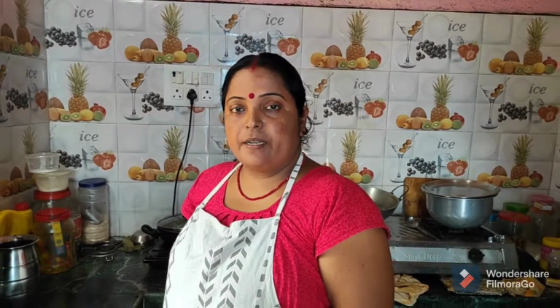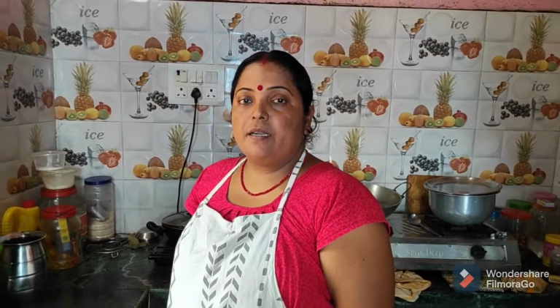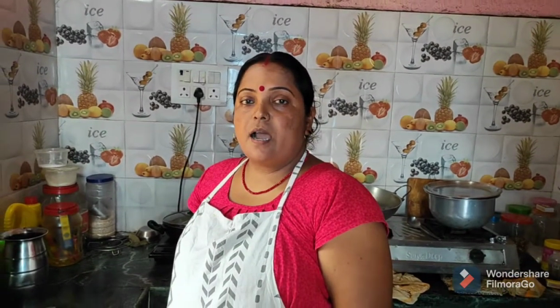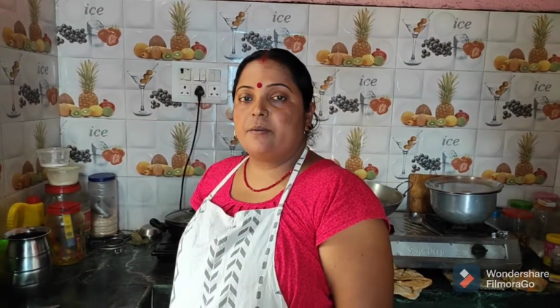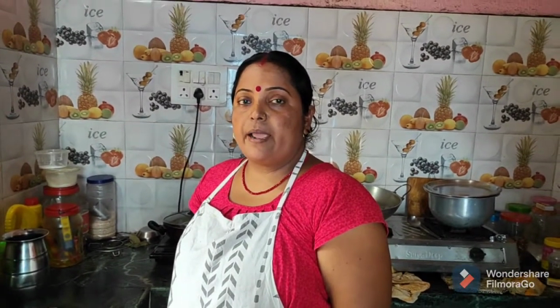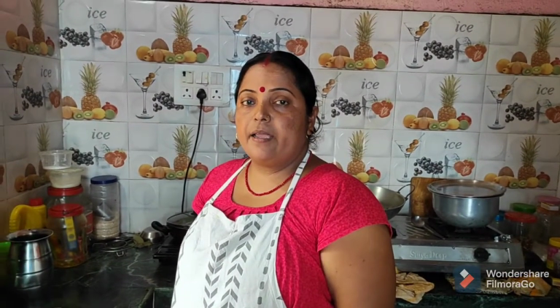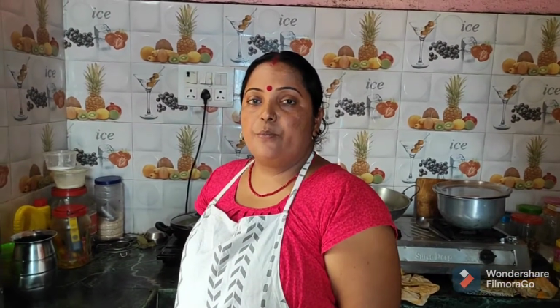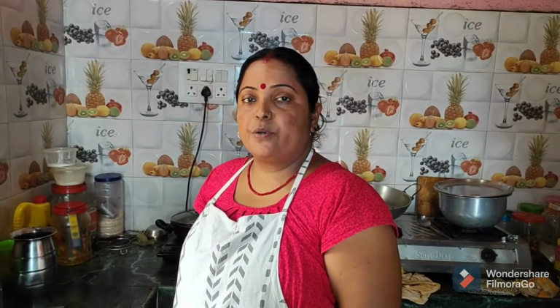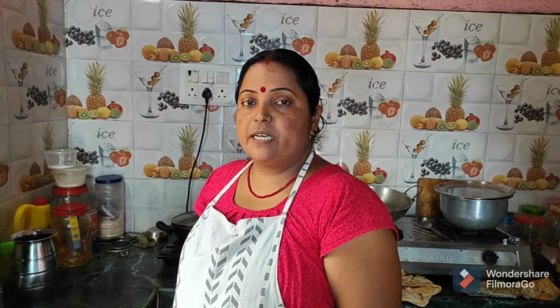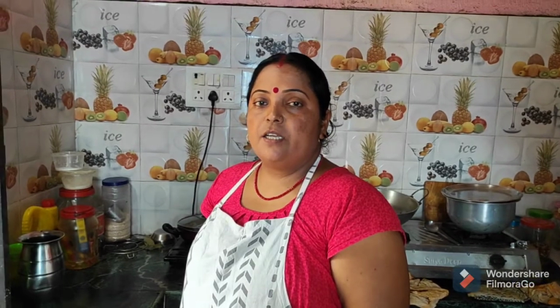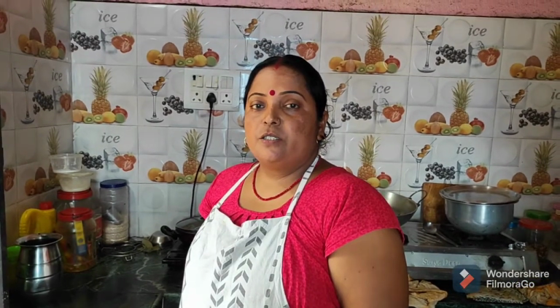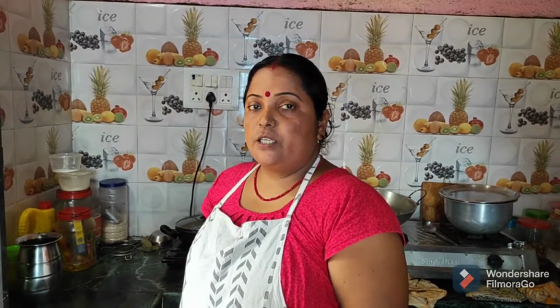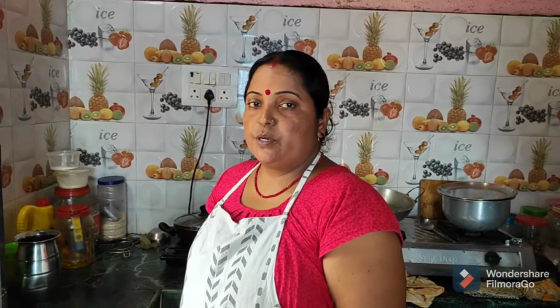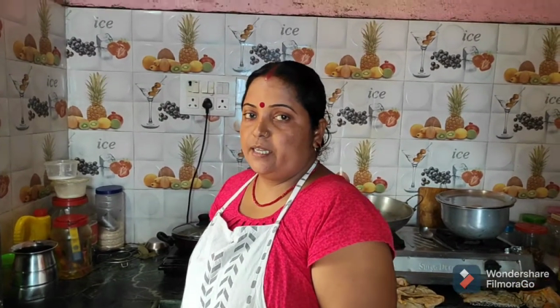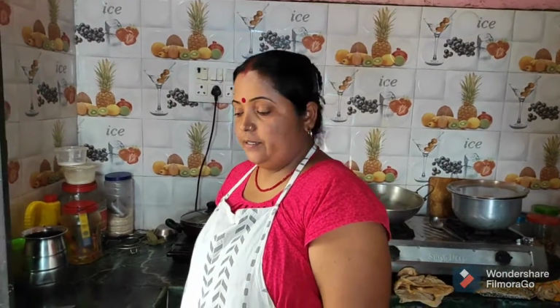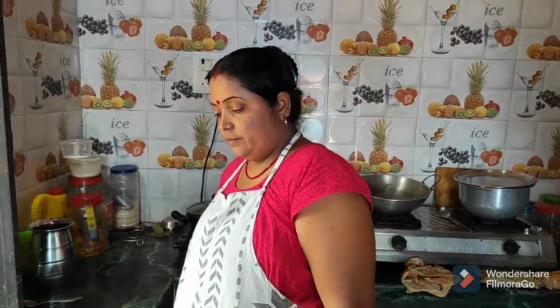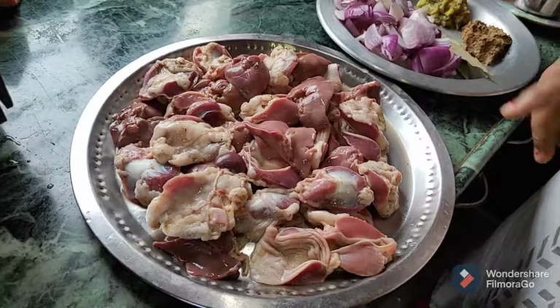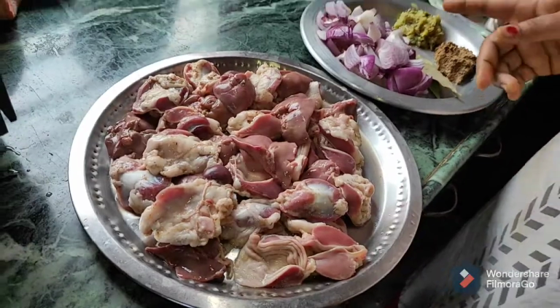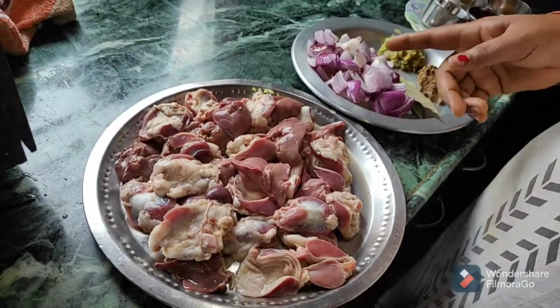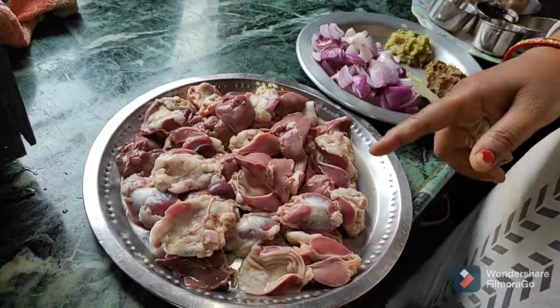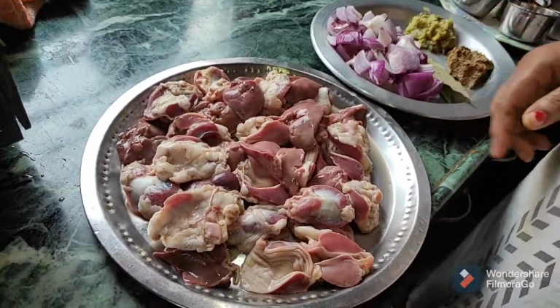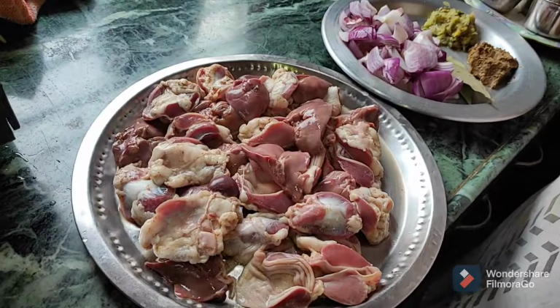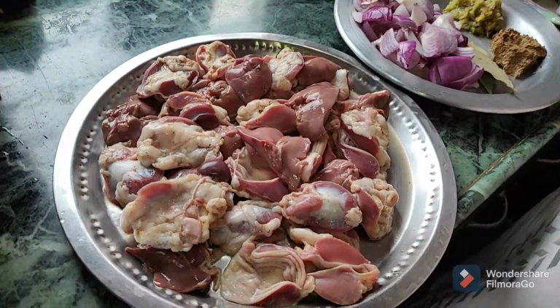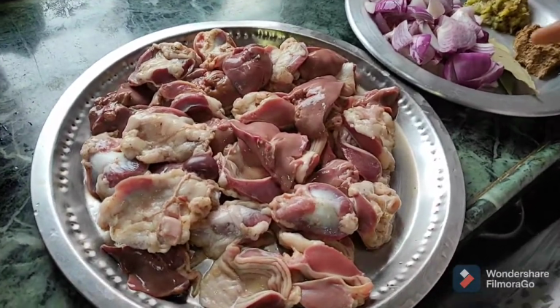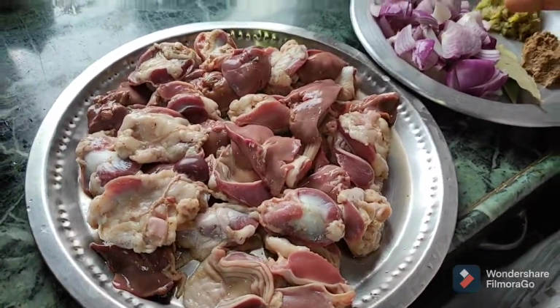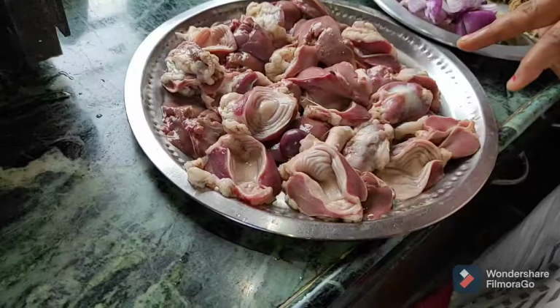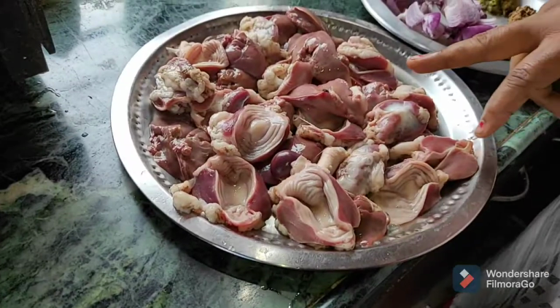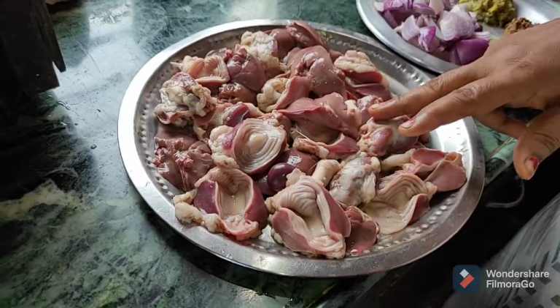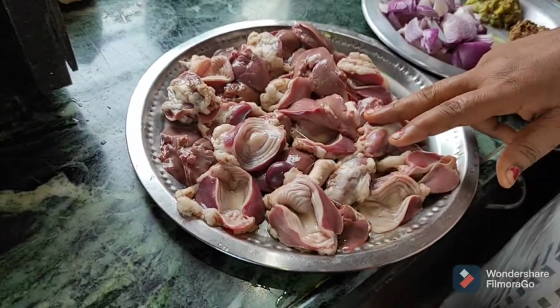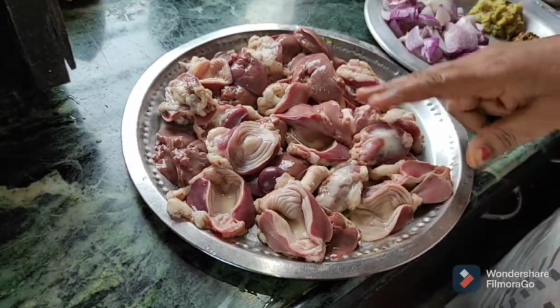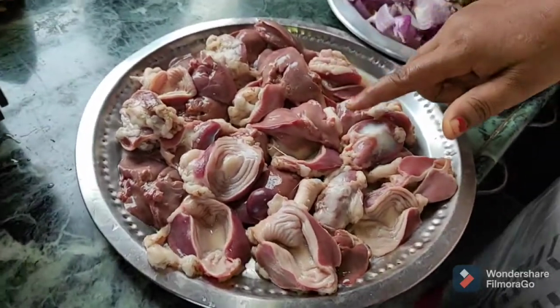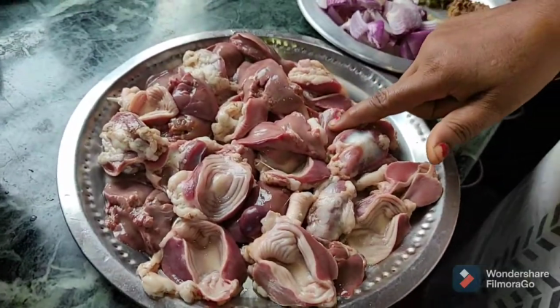Now we are going to get a pot and koliya. It's a 1.5-100 koliya pot.